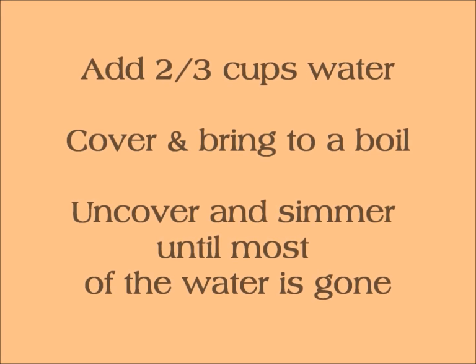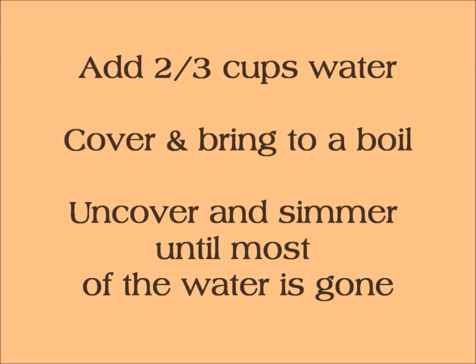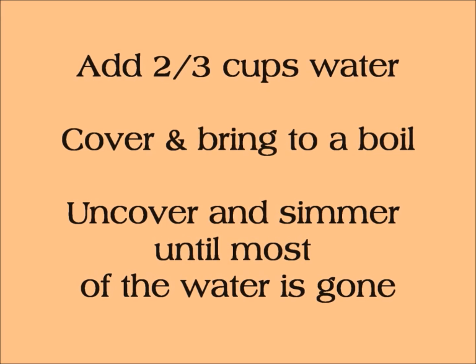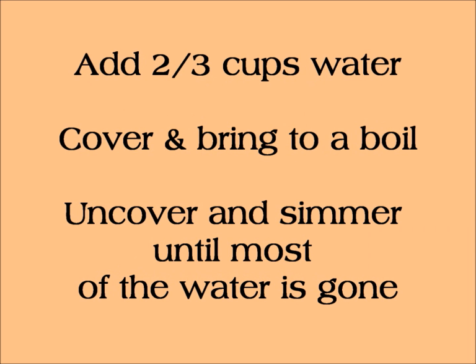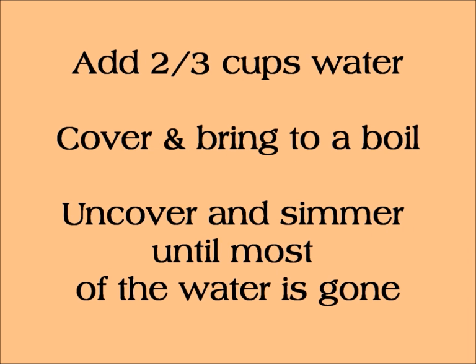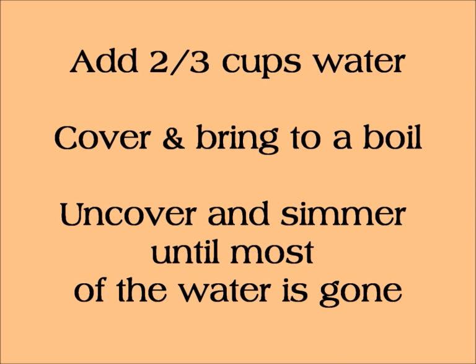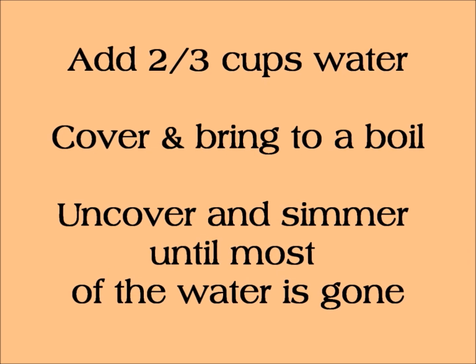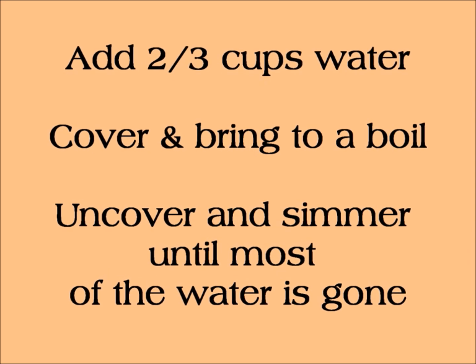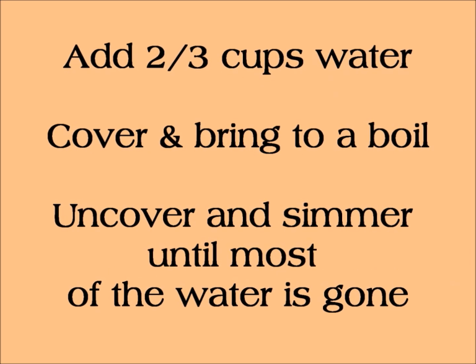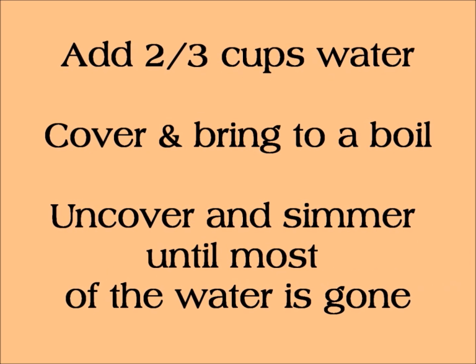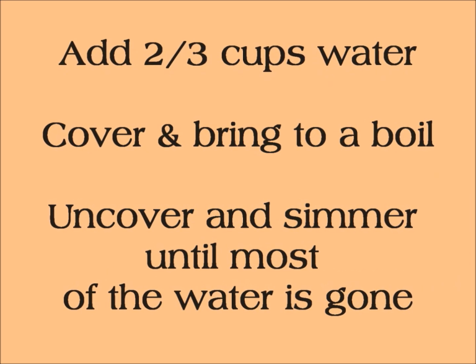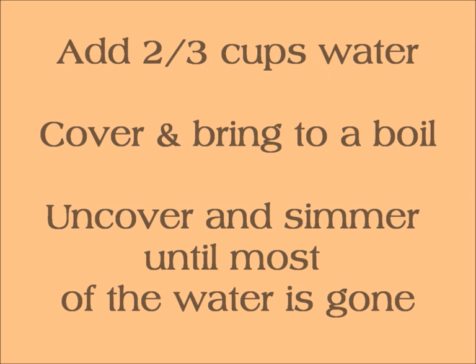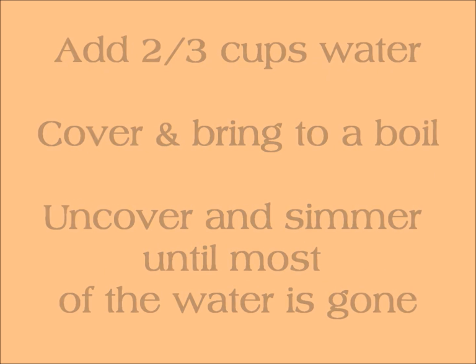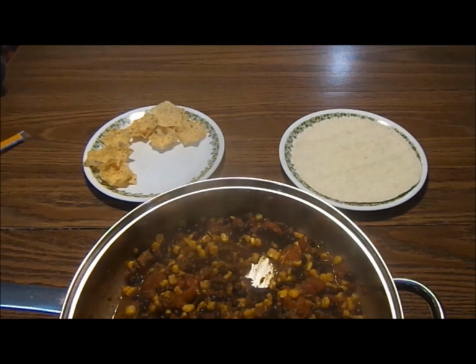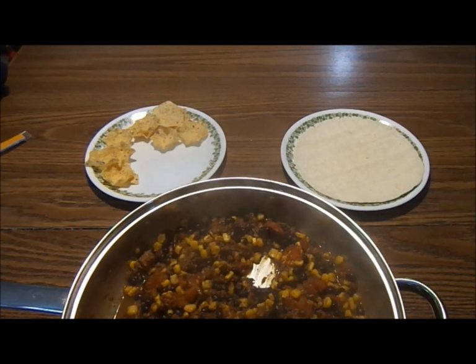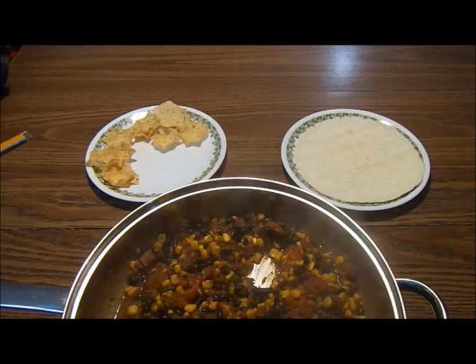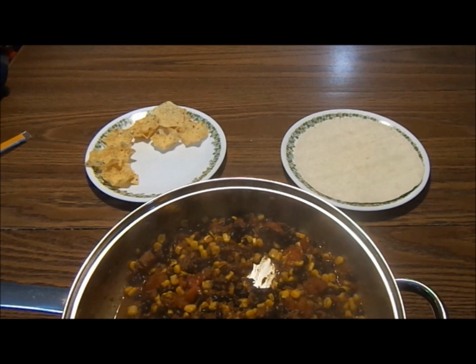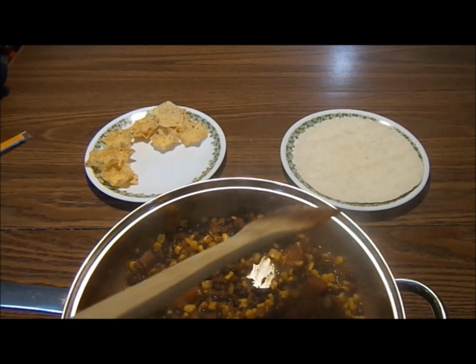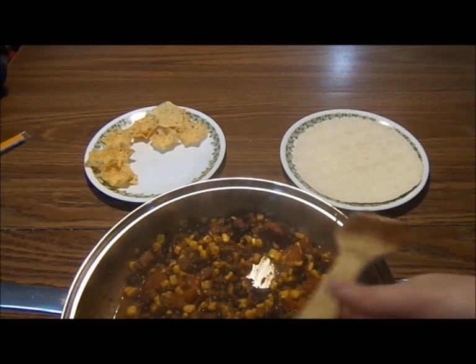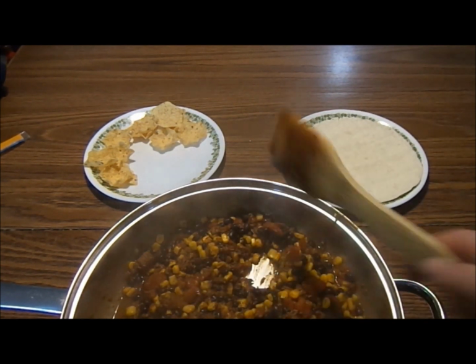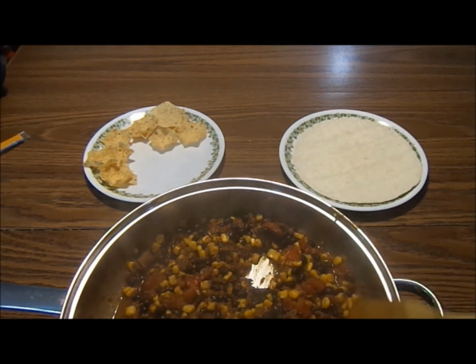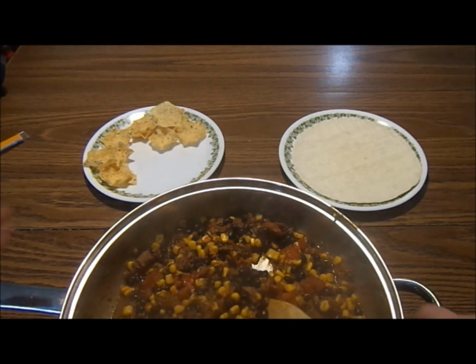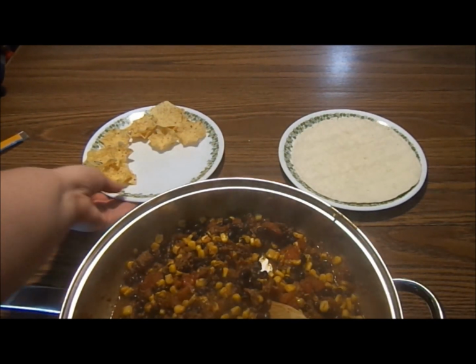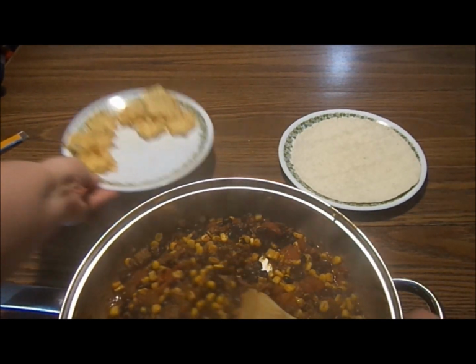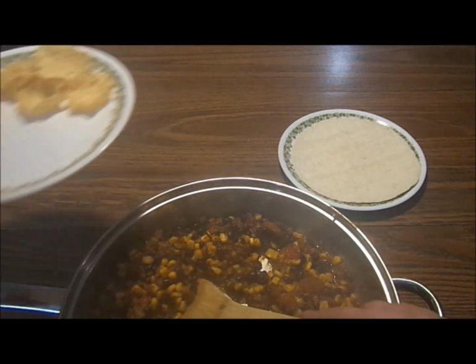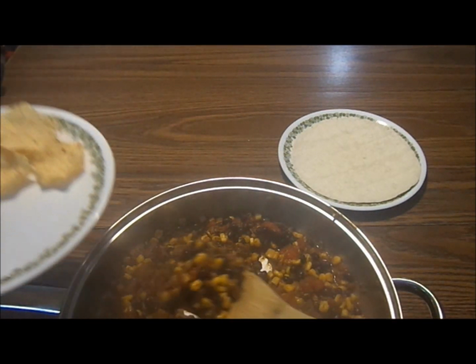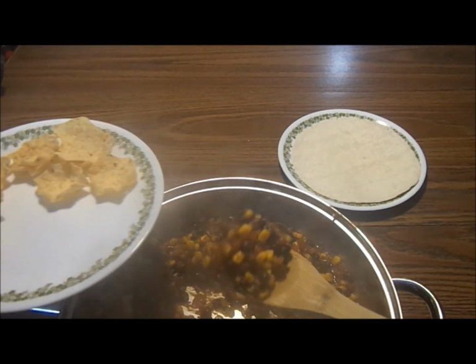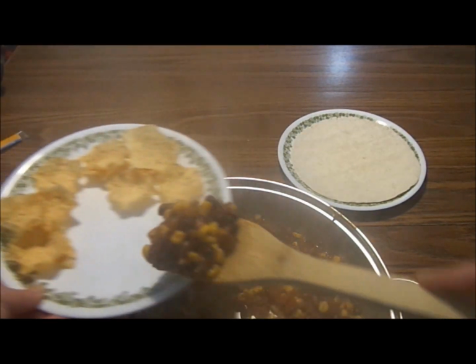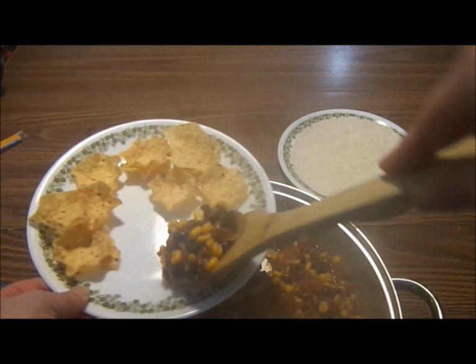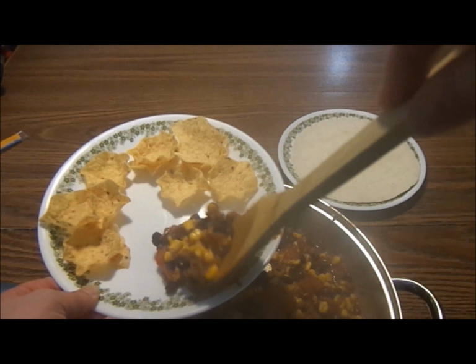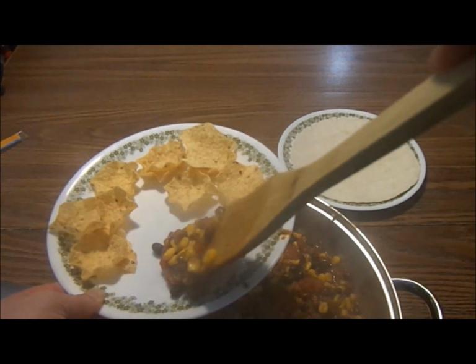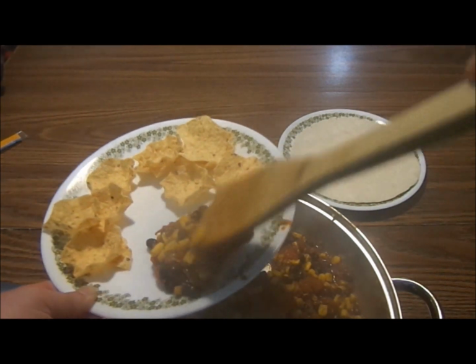An instruction screen reads: add two-thirds cup water, cover and bring to a boil, then uncover and simmer until most of the water is gone.